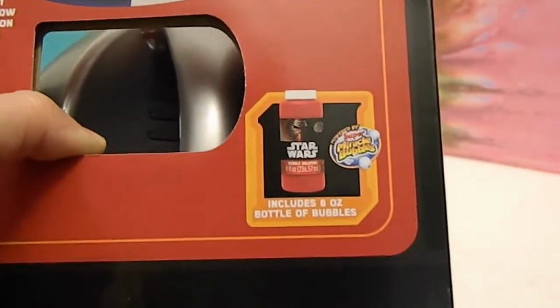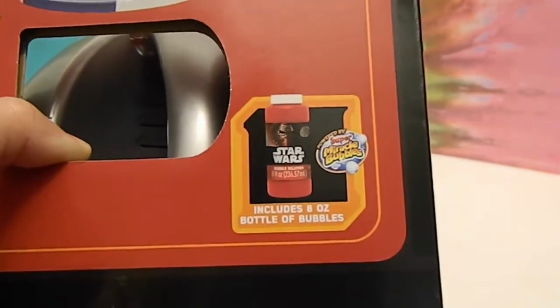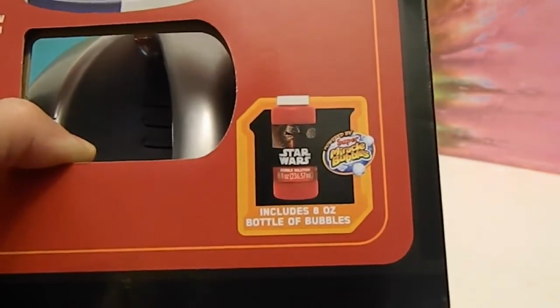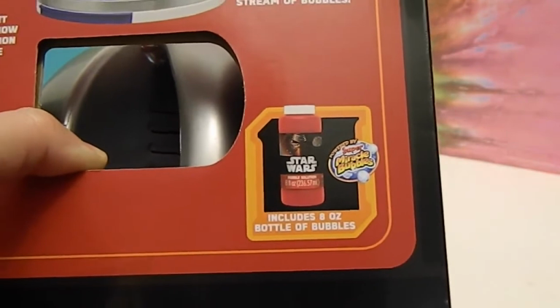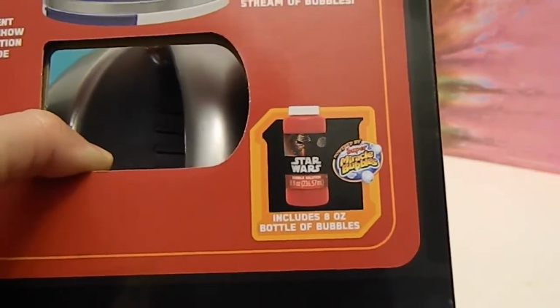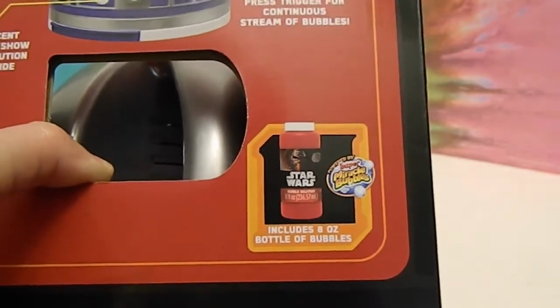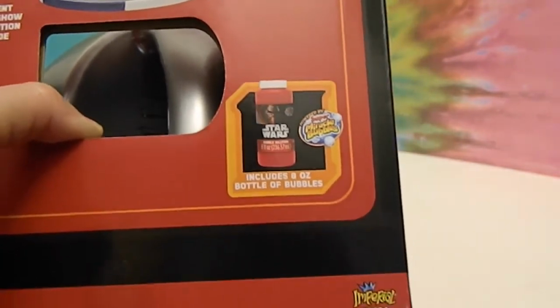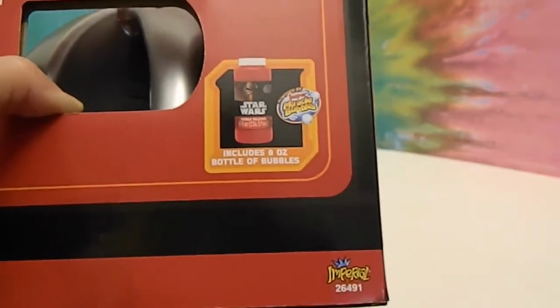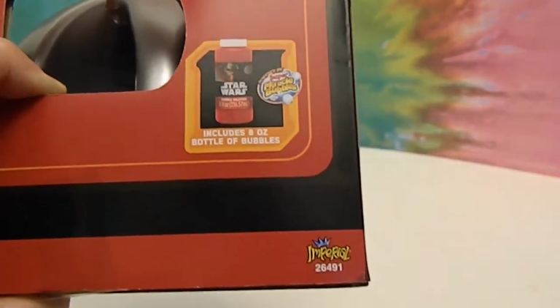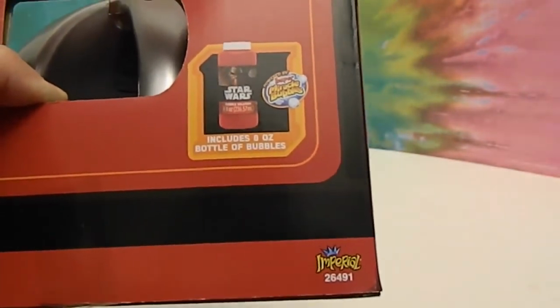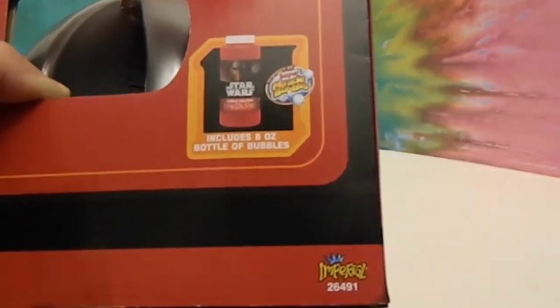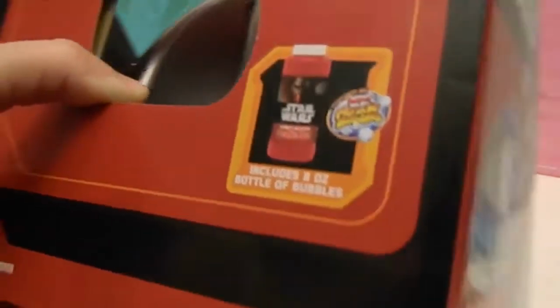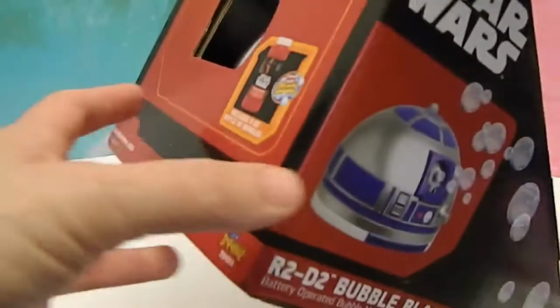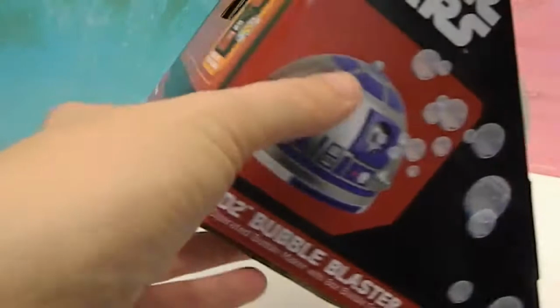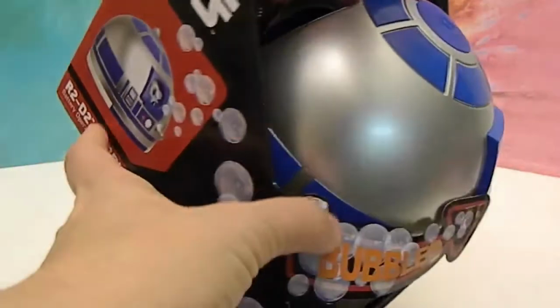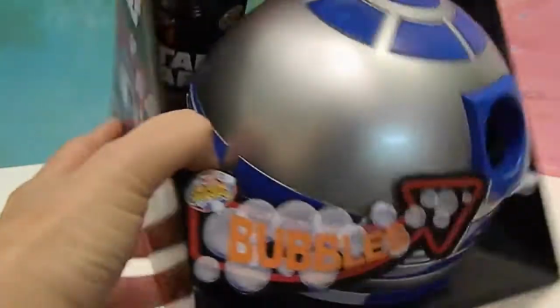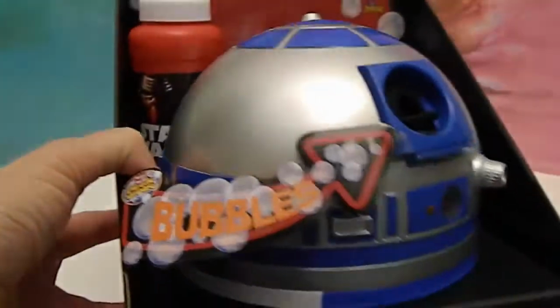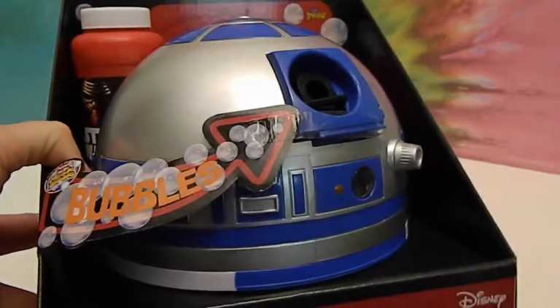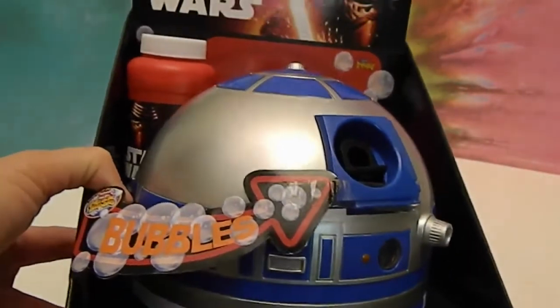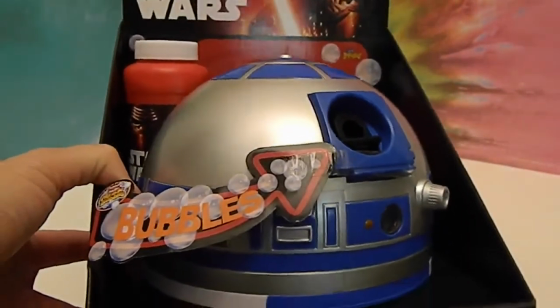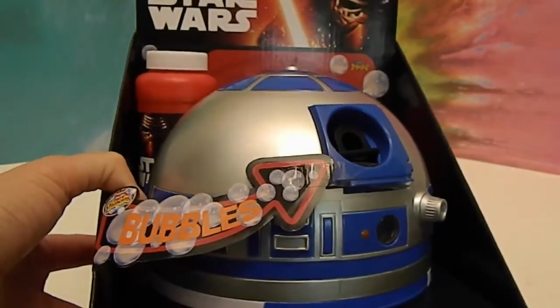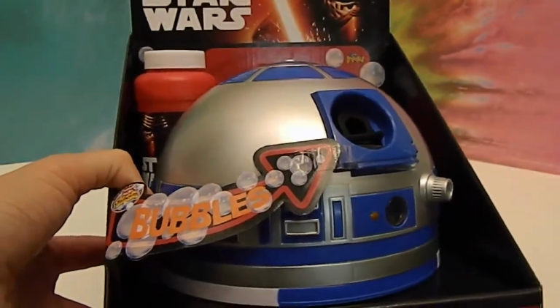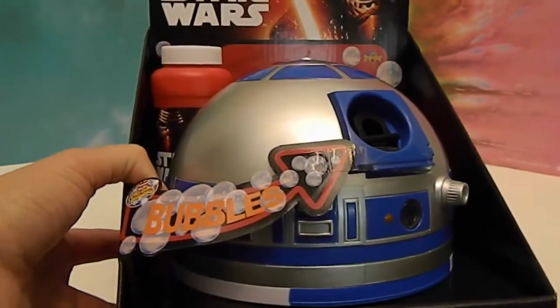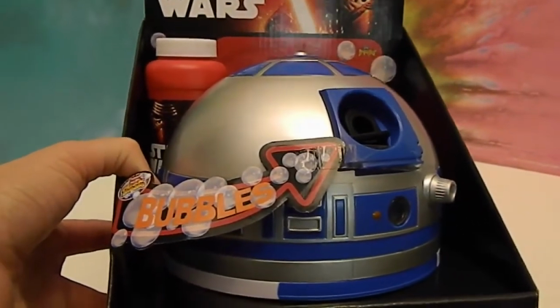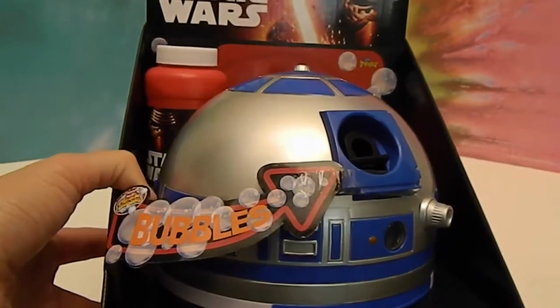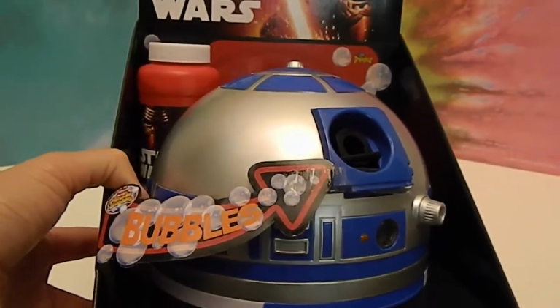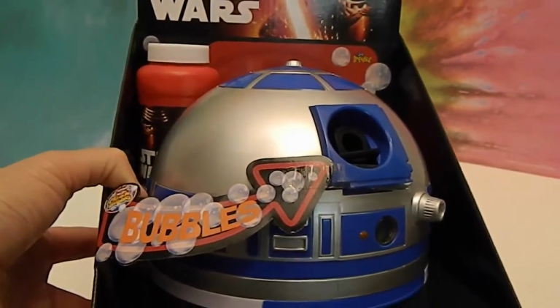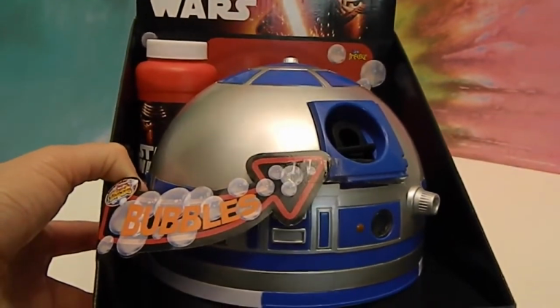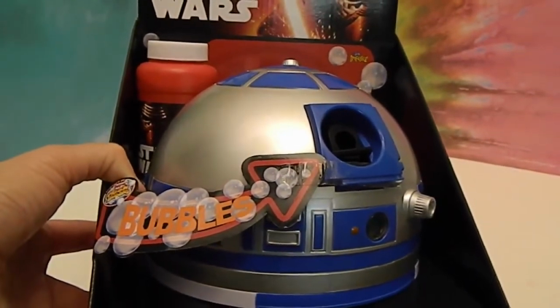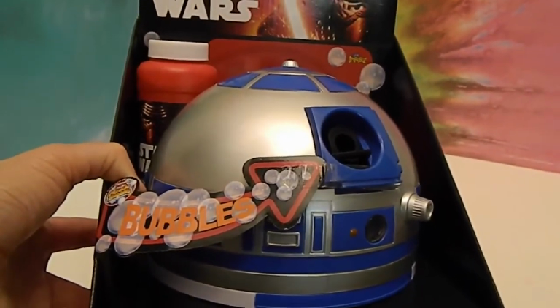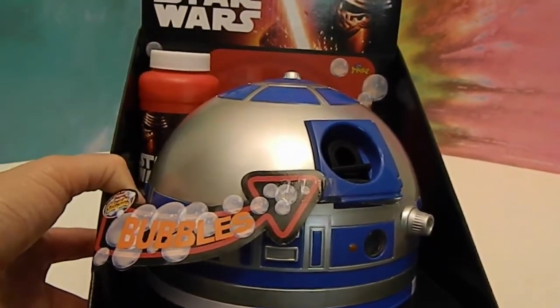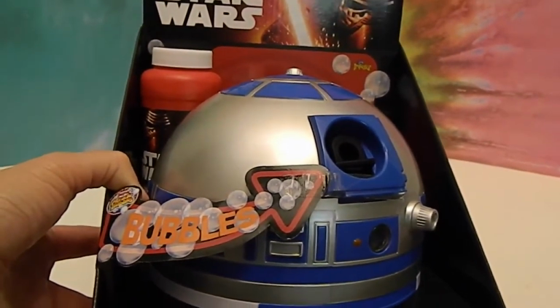It comes with an eight ounce bottle of super miracle bubbles, so hopefully they'll be really cool. This is made by Imperial. So that is awesome. We're going to get it out of the box and give you a look at it, and then we're going to take it outside and show you how many bubbles it makes. We'll be right back.